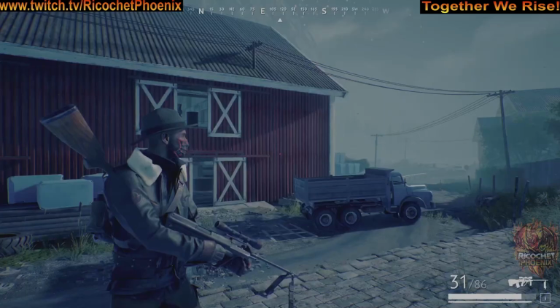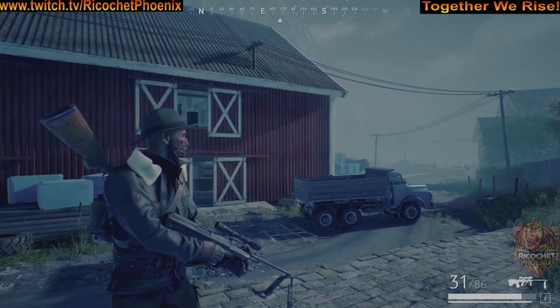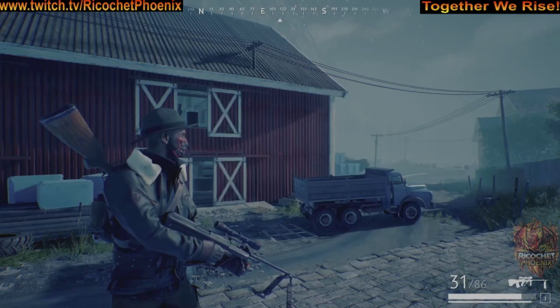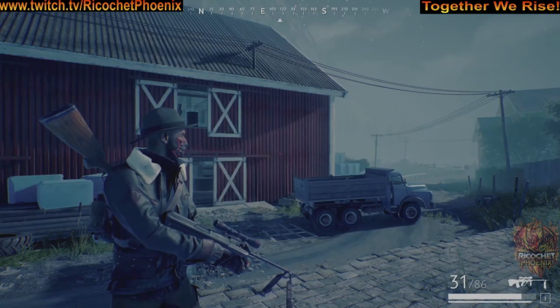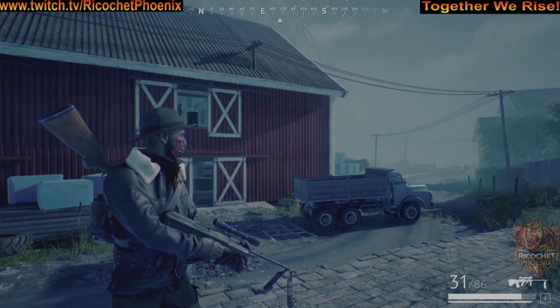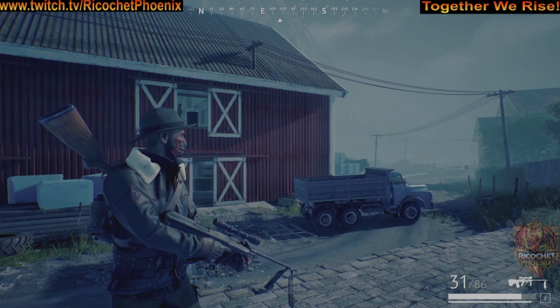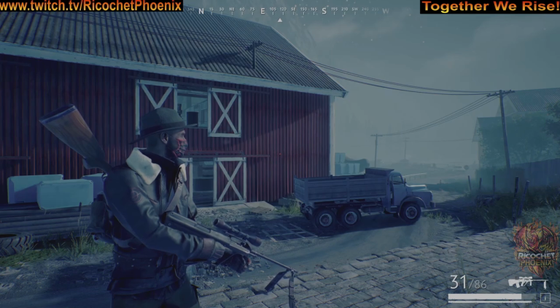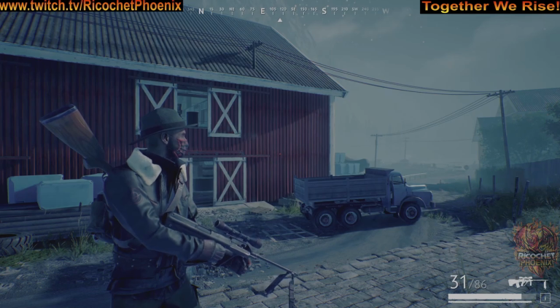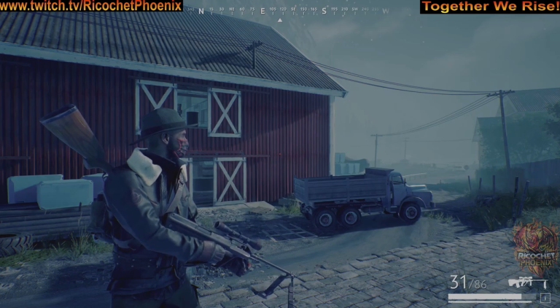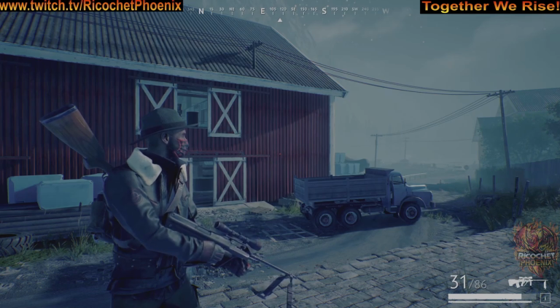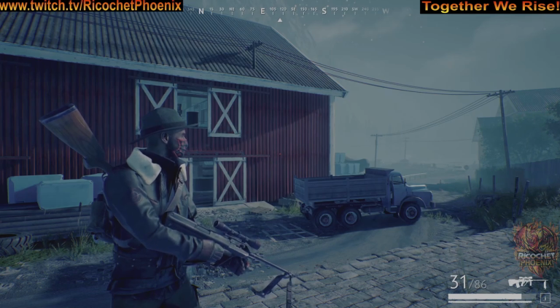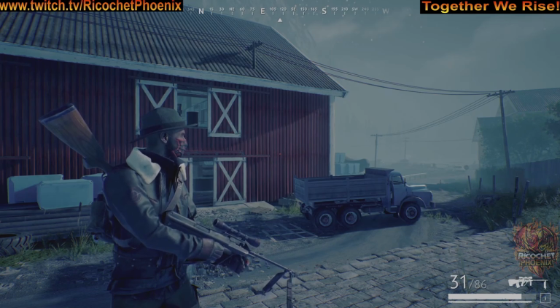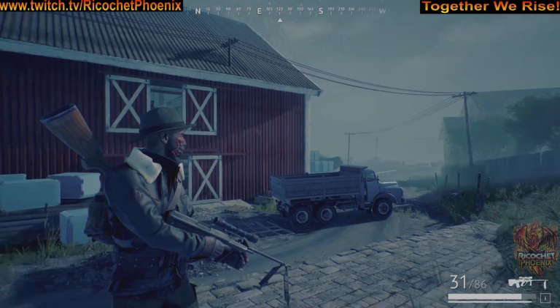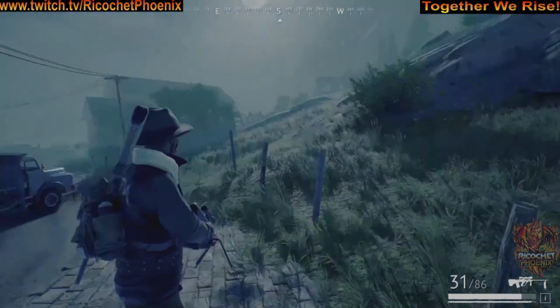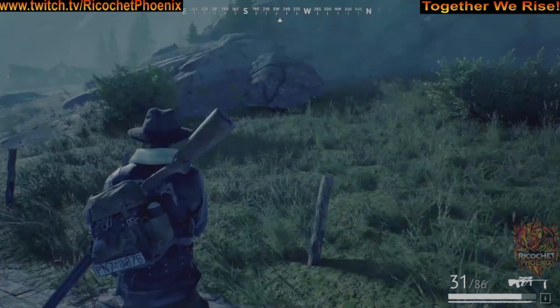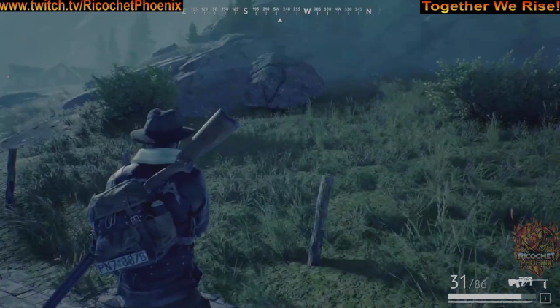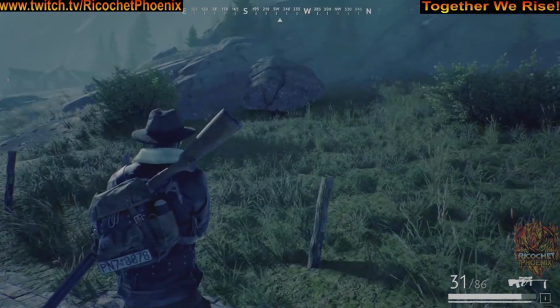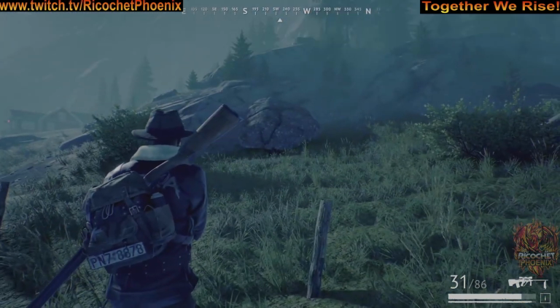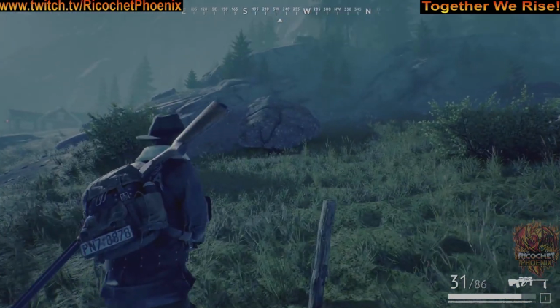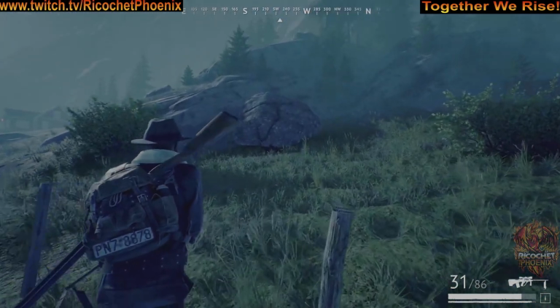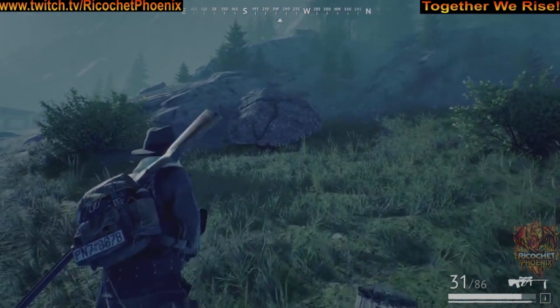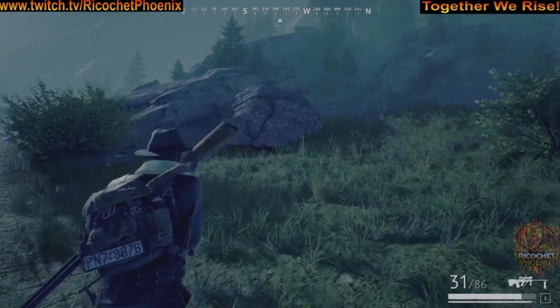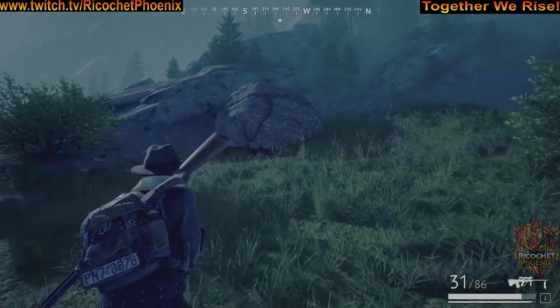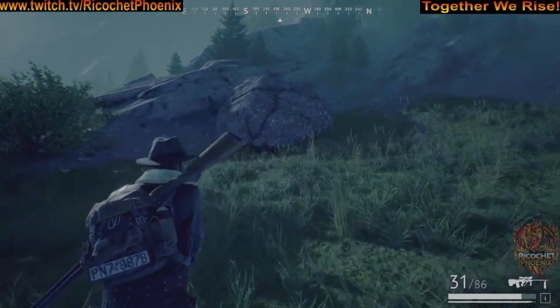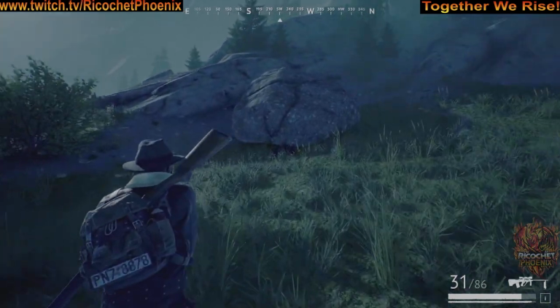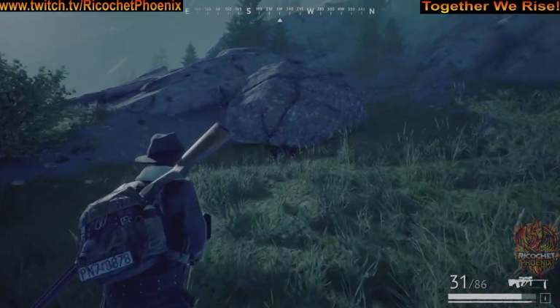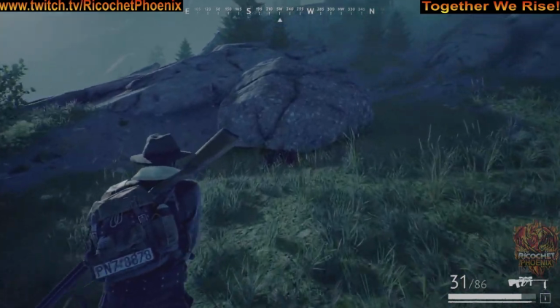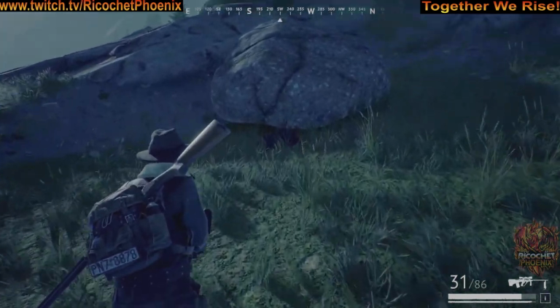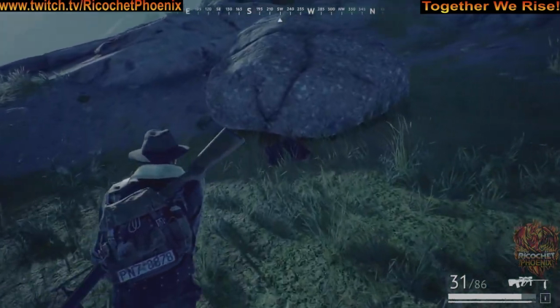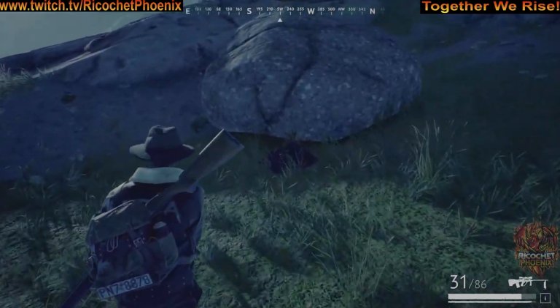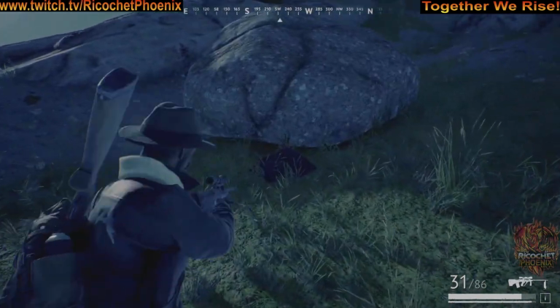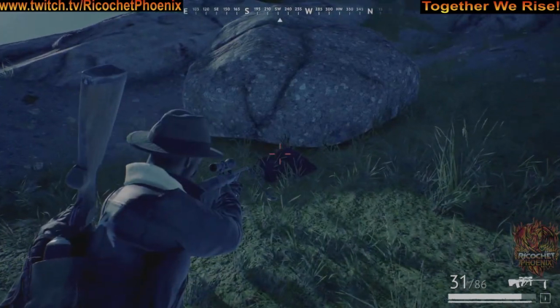This spot is located just west of the warehouse. Put the warehouse to your back, head up this hill a little bit. You're looking for this rock, and your stash is located right there.